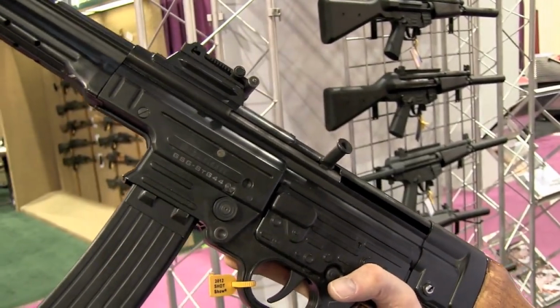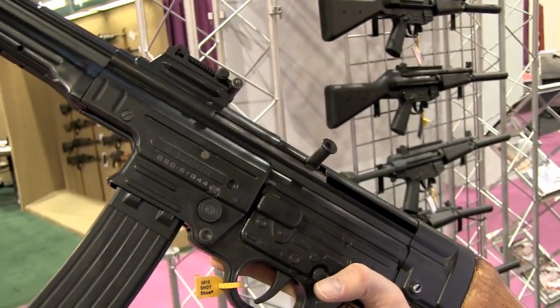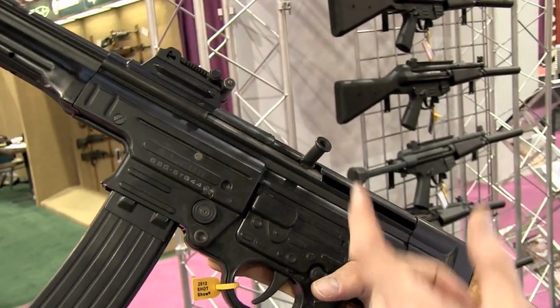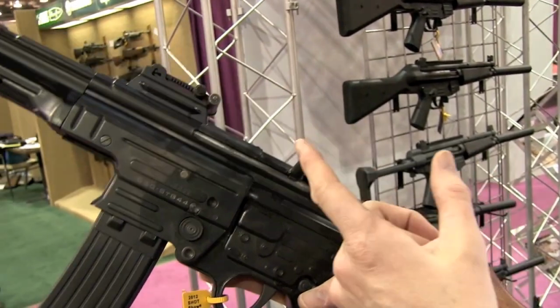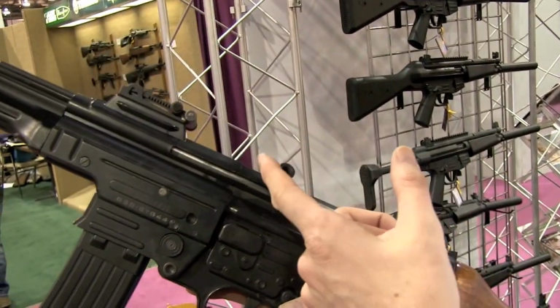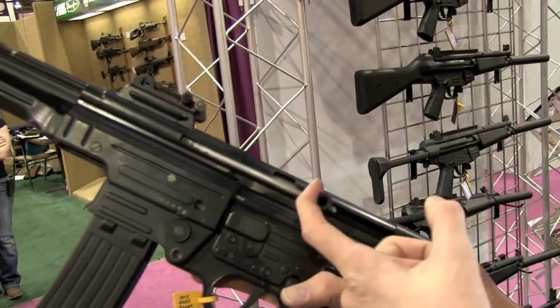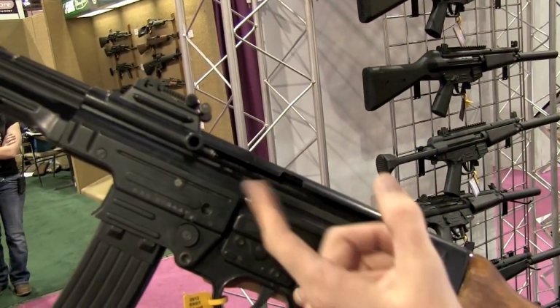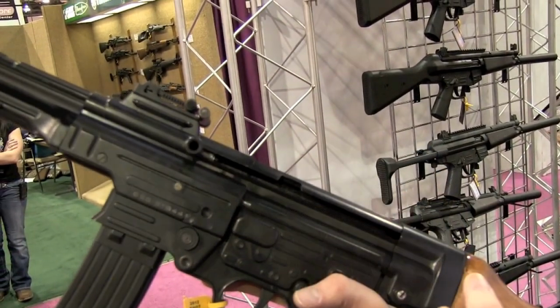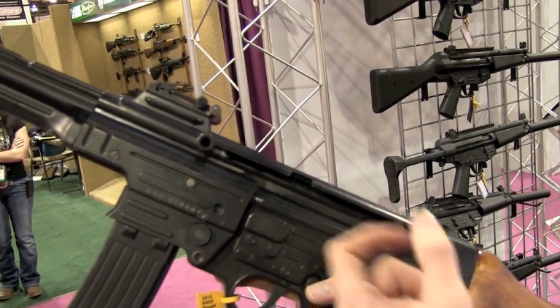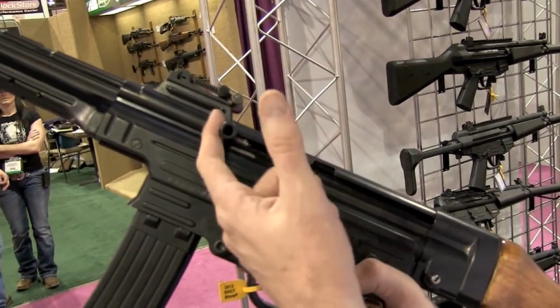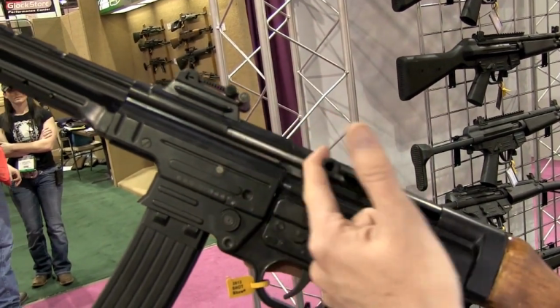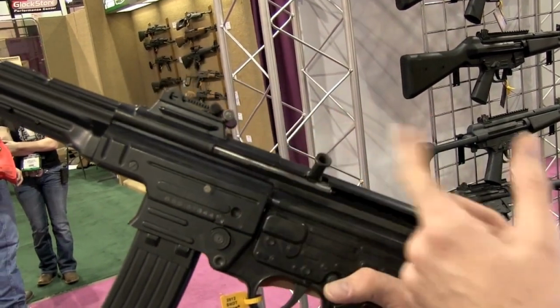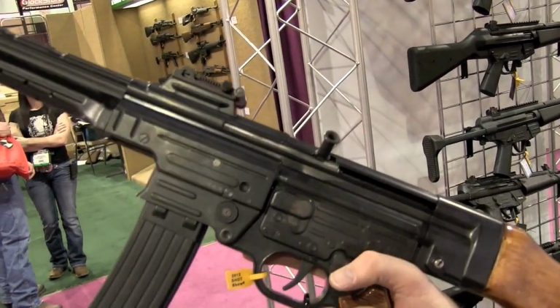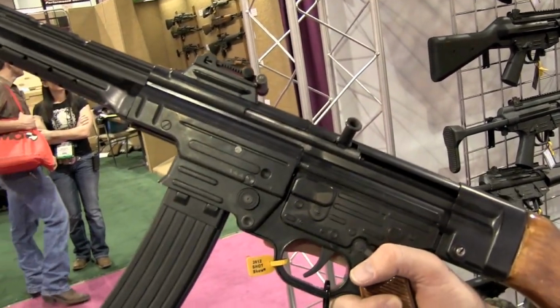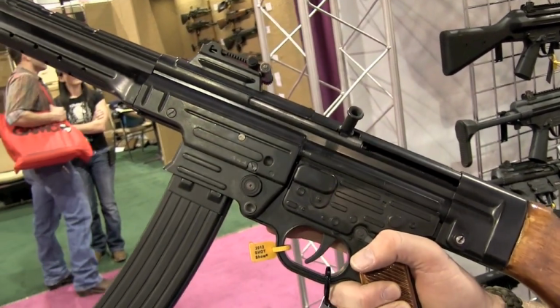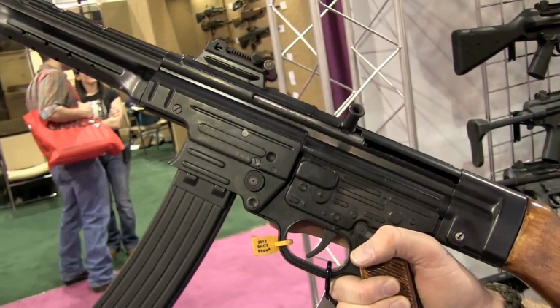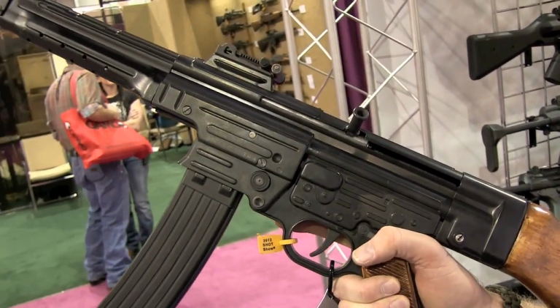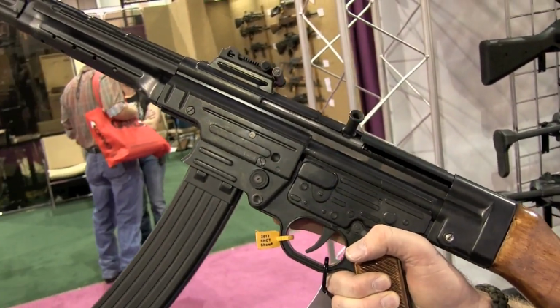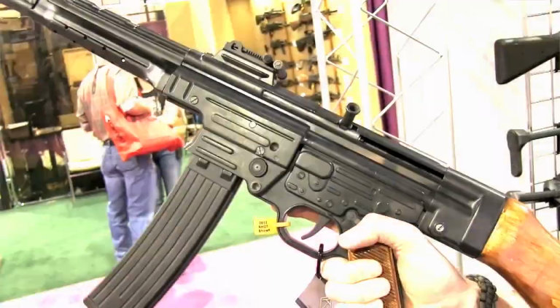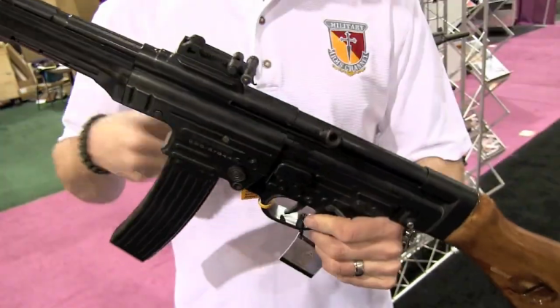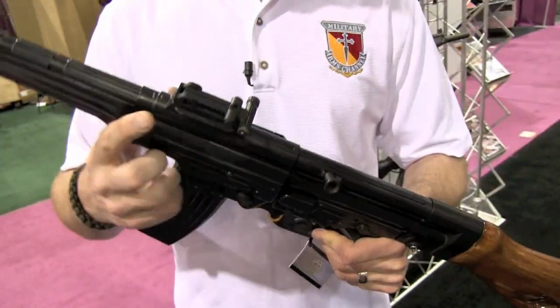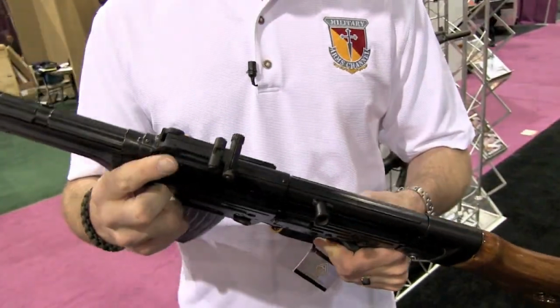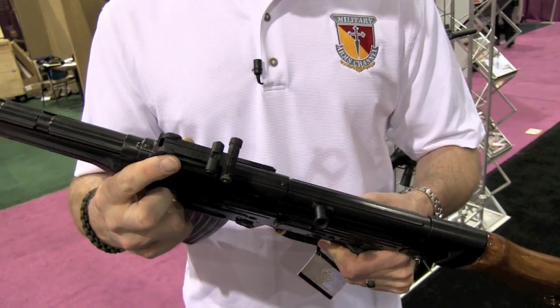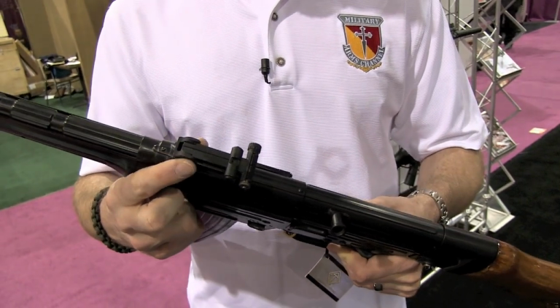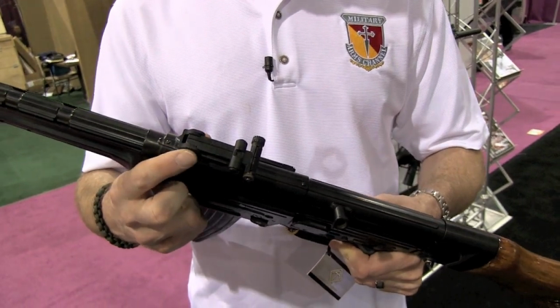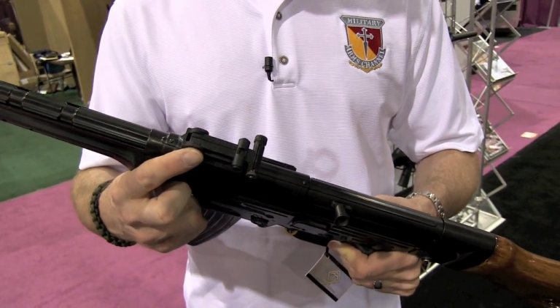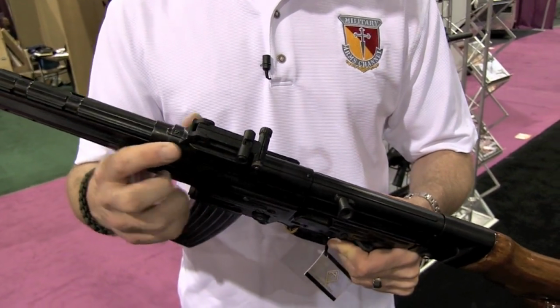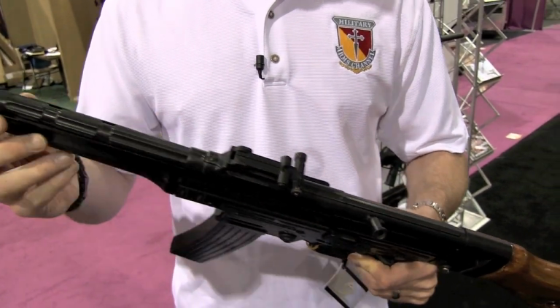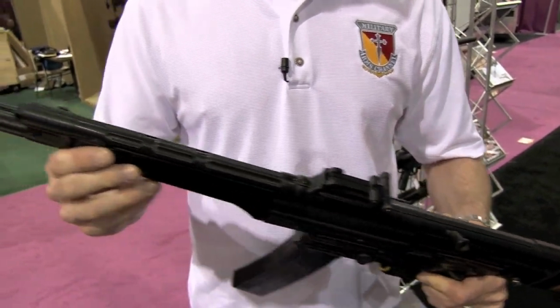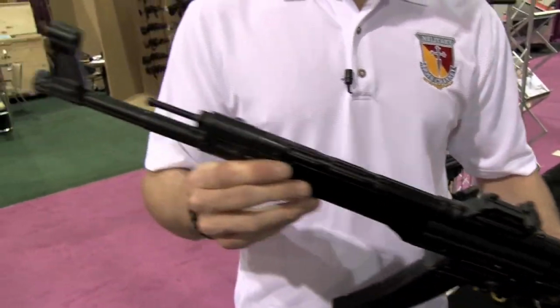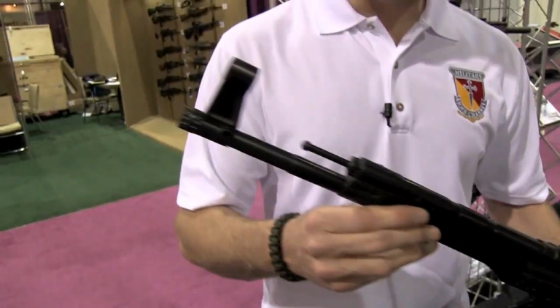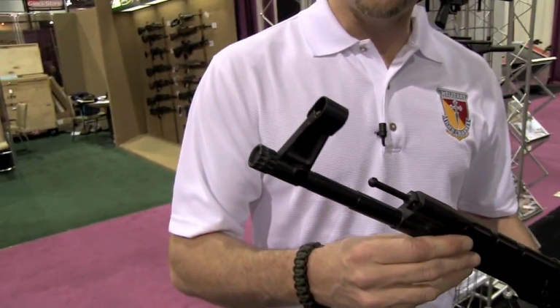You have the charging handle here on the left hand side of the receiver, which you can retract and lock up in the open position. You also have original styled sights — your rear sight and your front hooded sight.